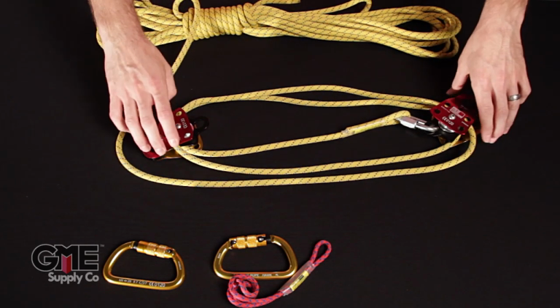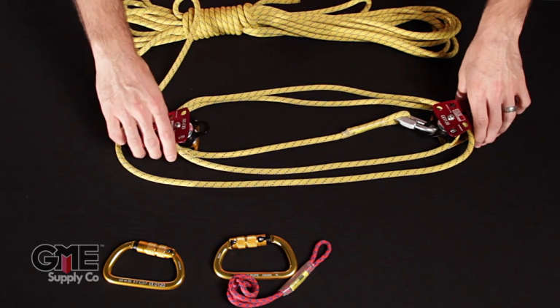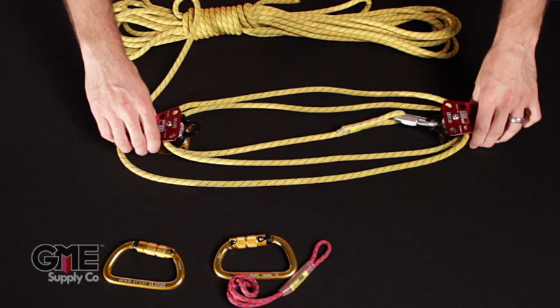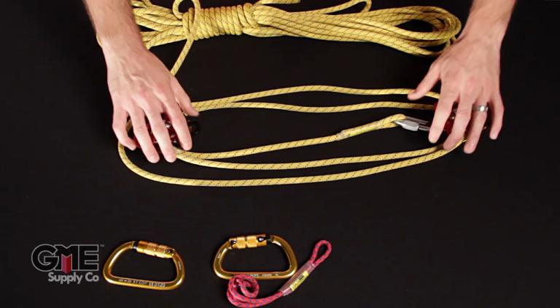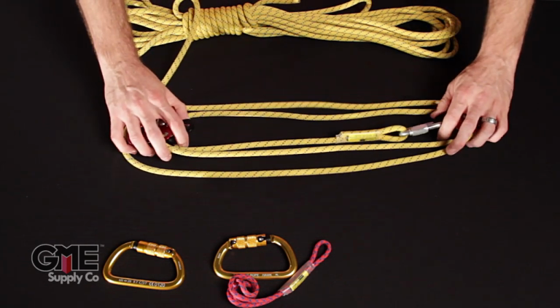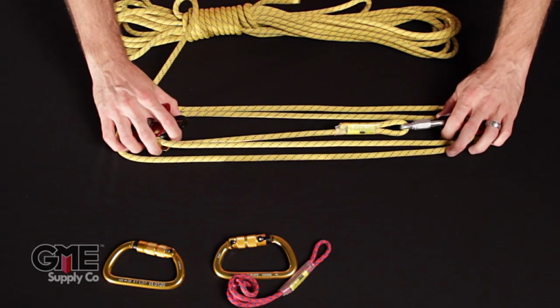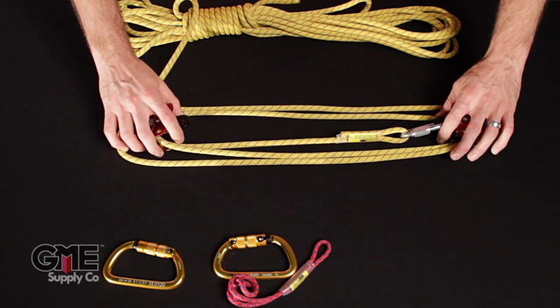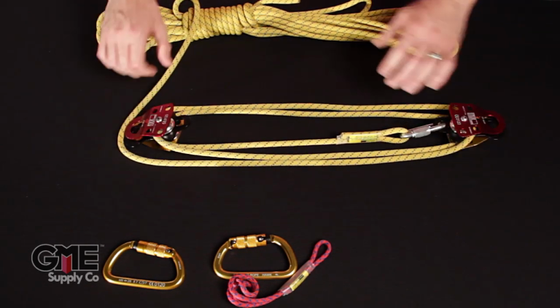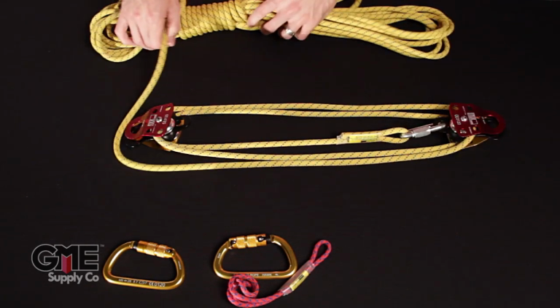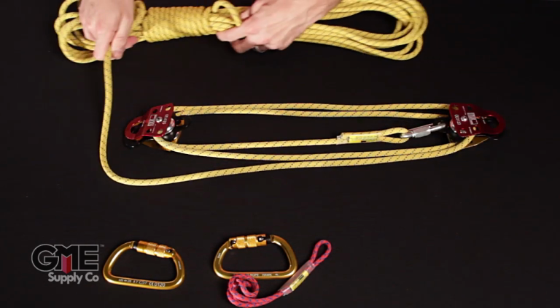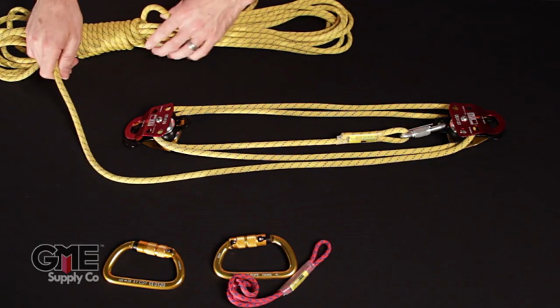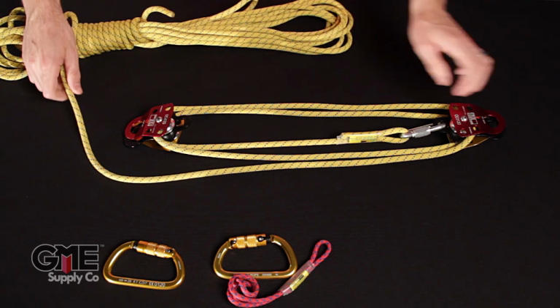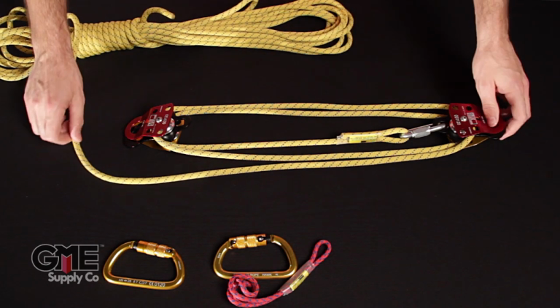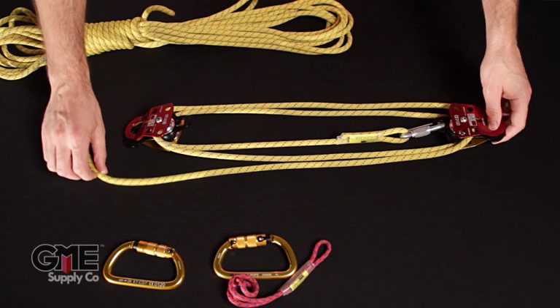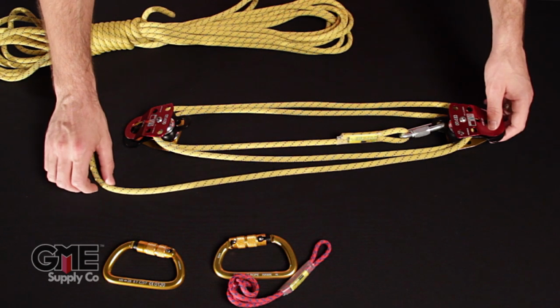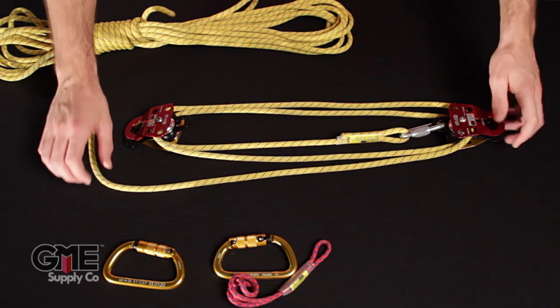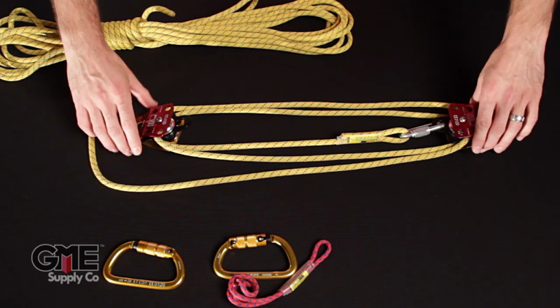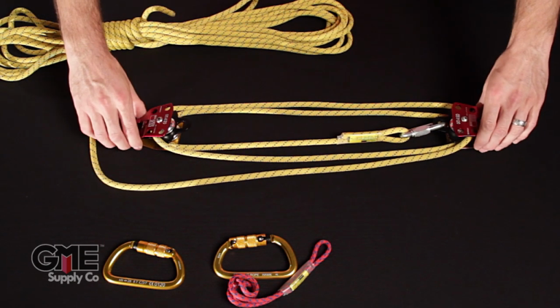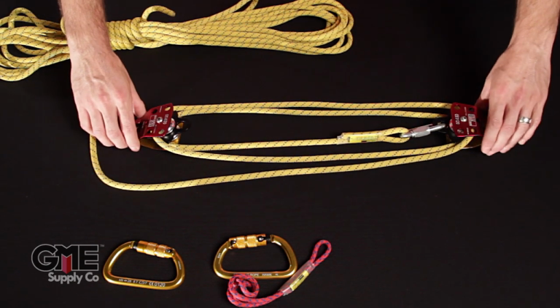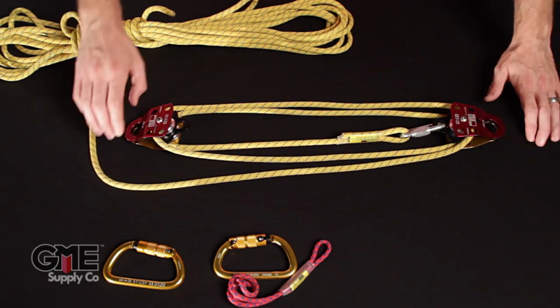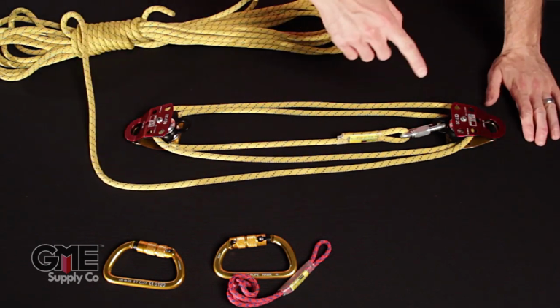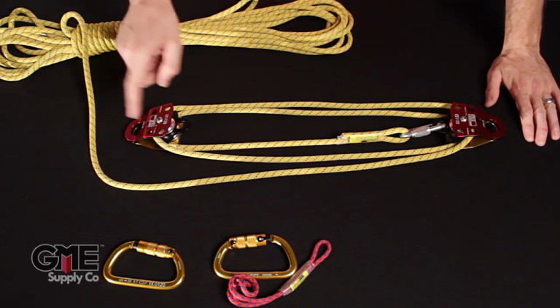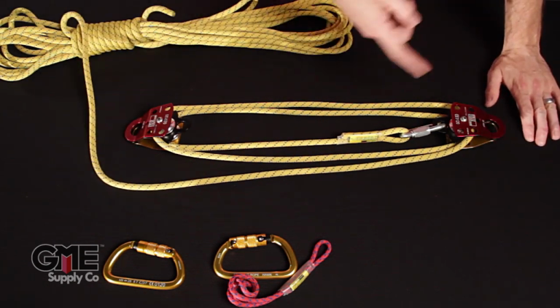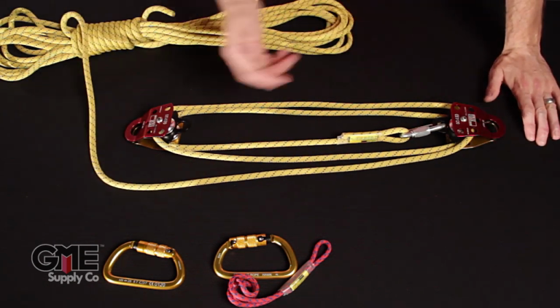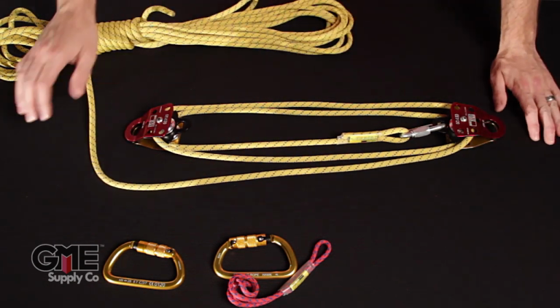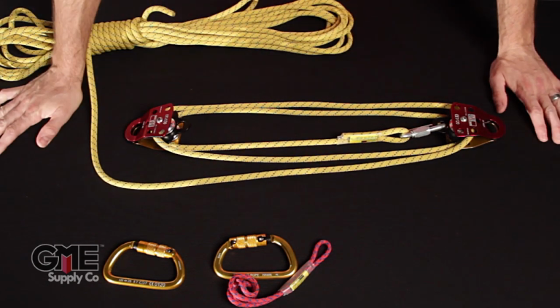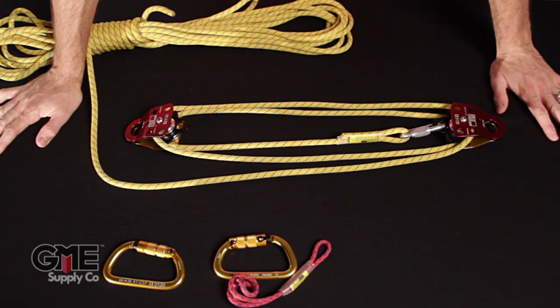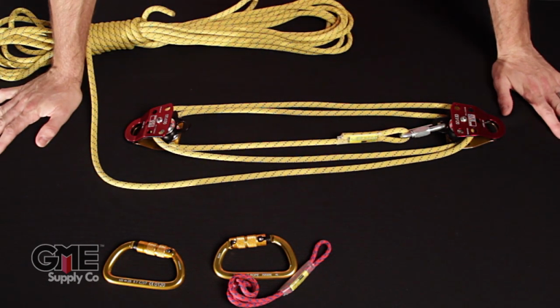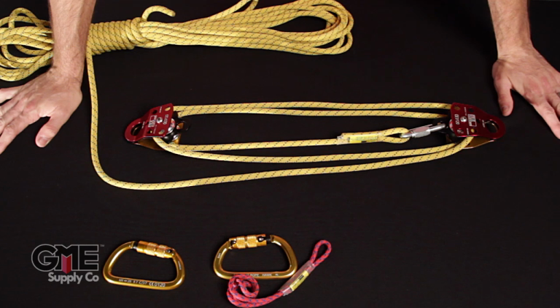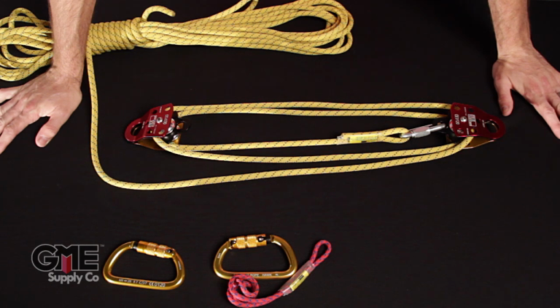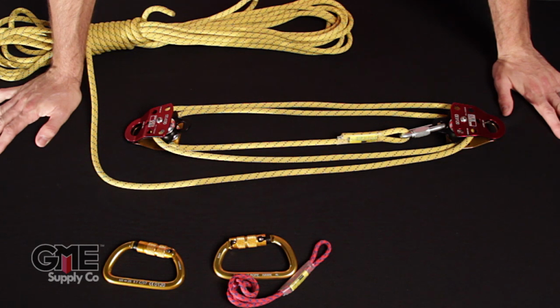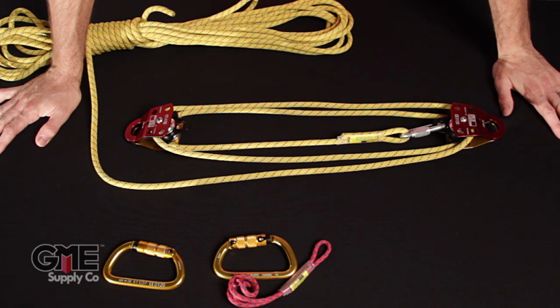Now we've rigged up the basic four to one system. As you can see, the way we start is you go back and forth four times, and so there's your four to one mechanical advantage.